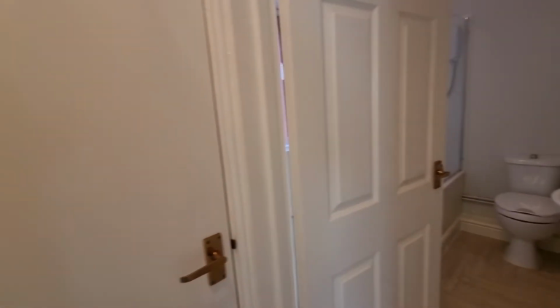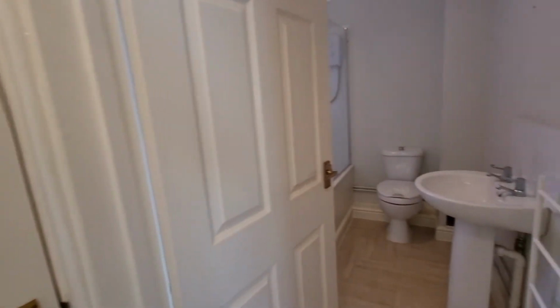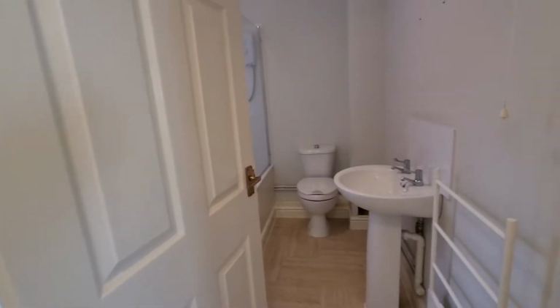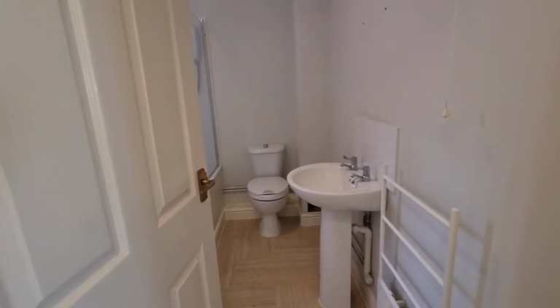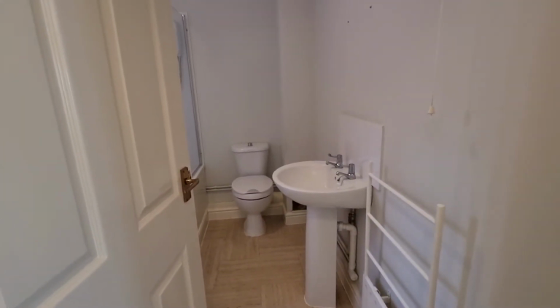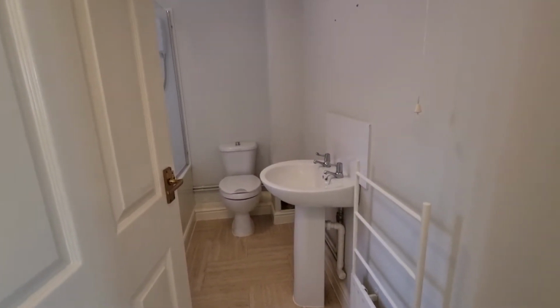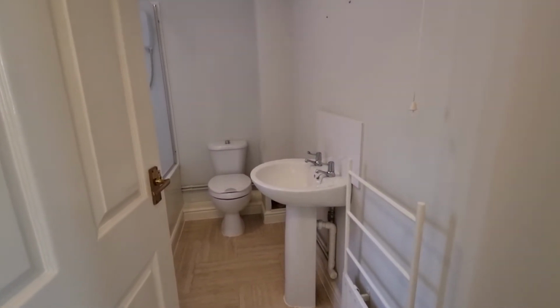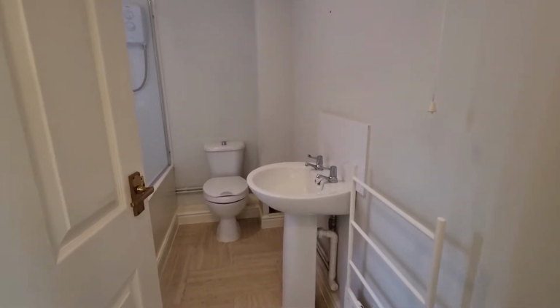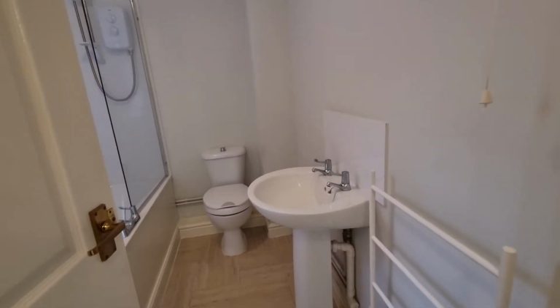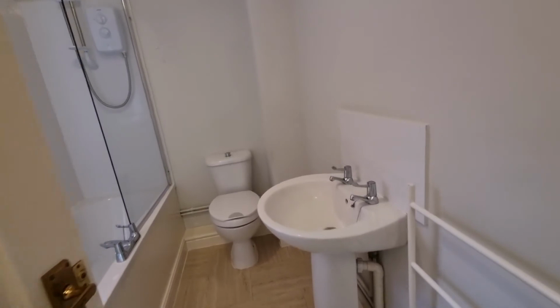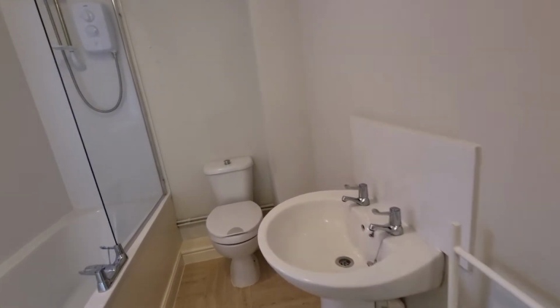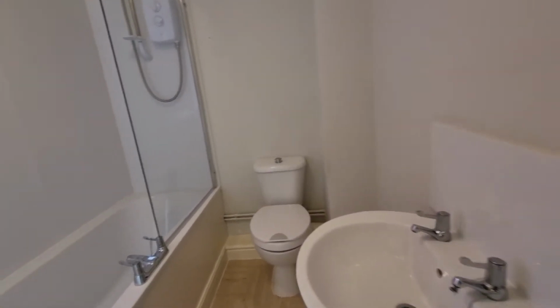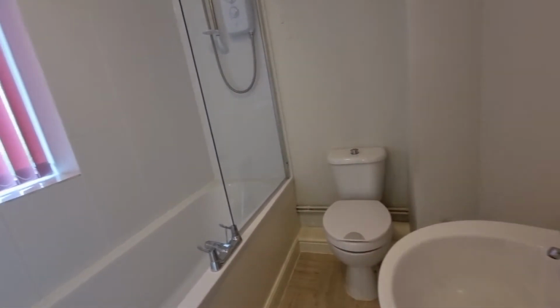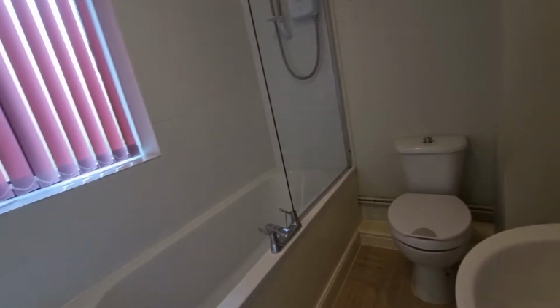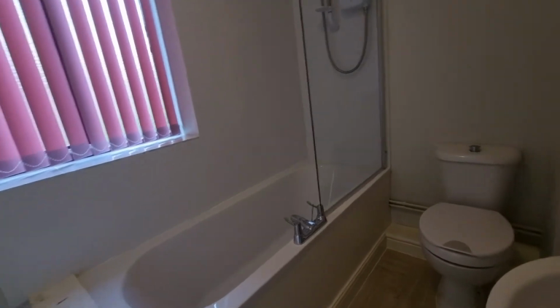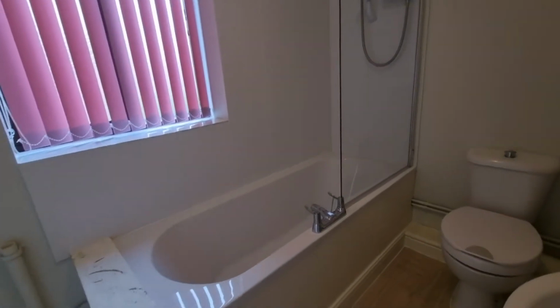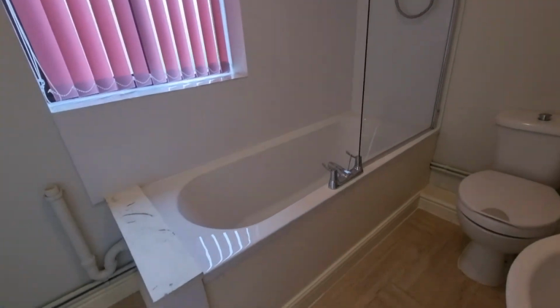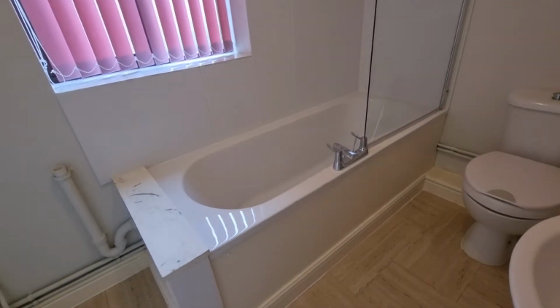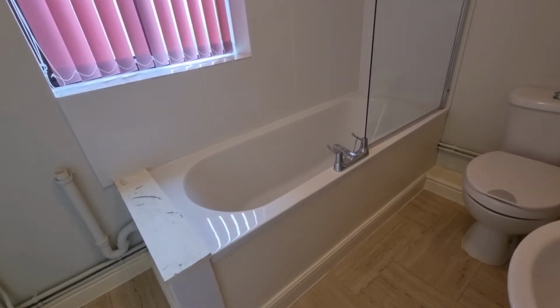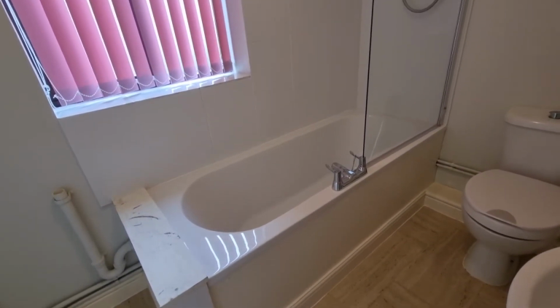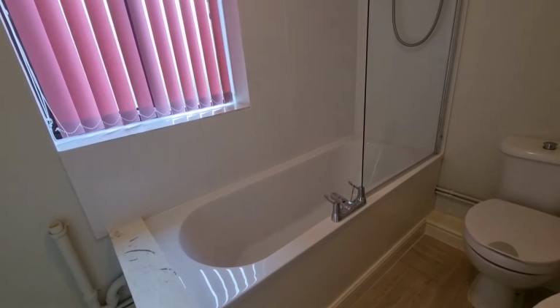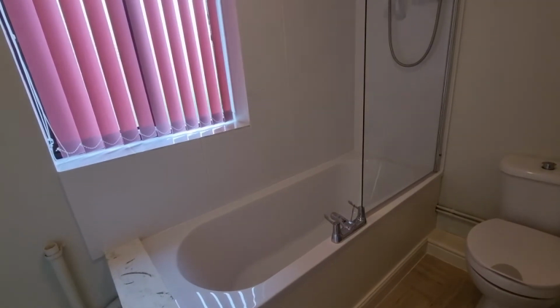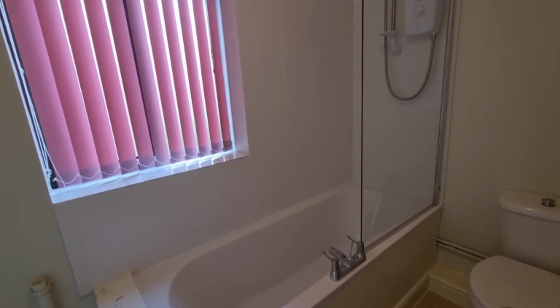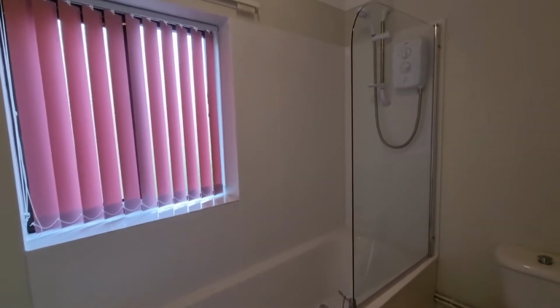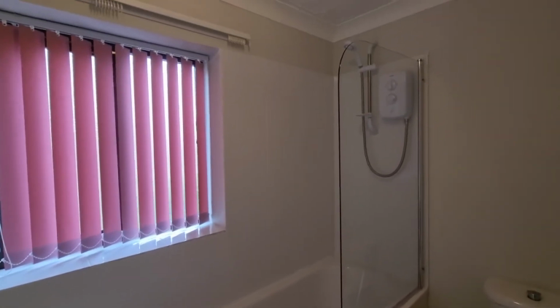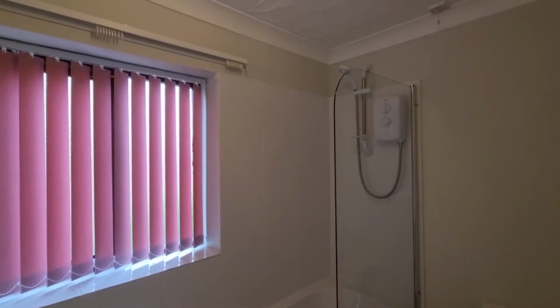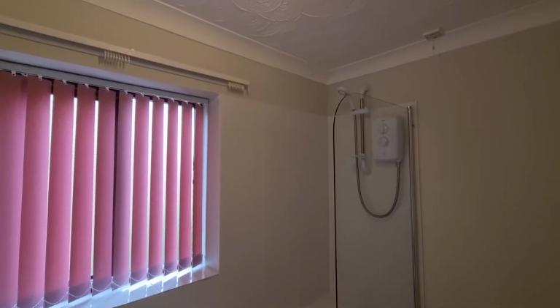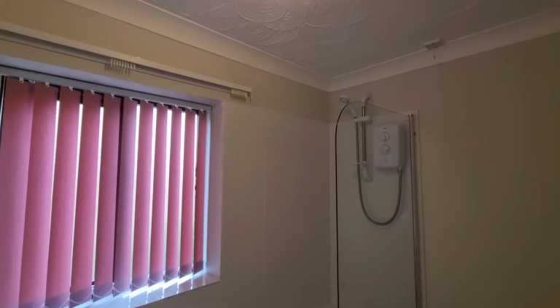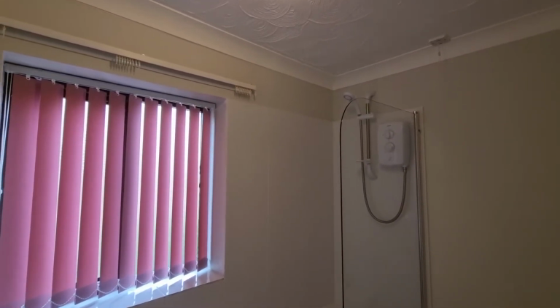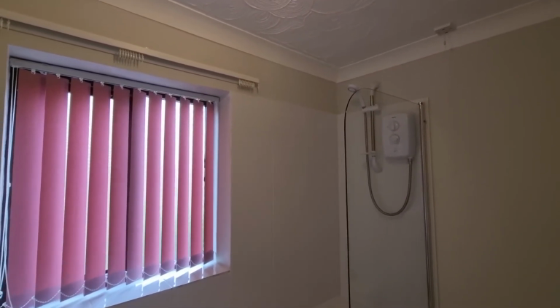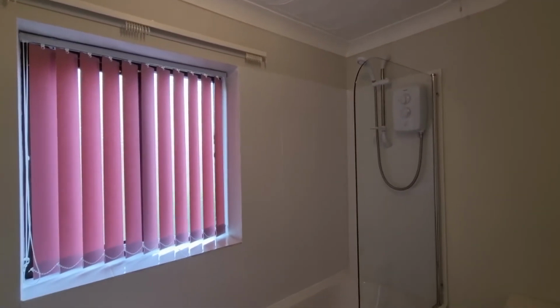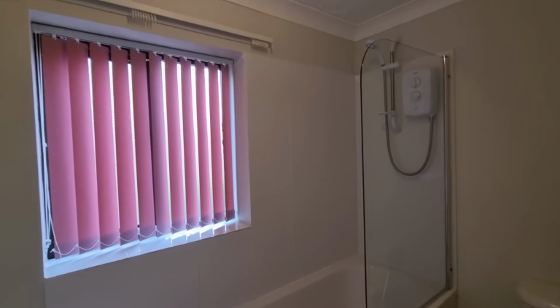There's a door that takes you off to the second bedroom with a window looking out to the rear, and then we have the bathroom.